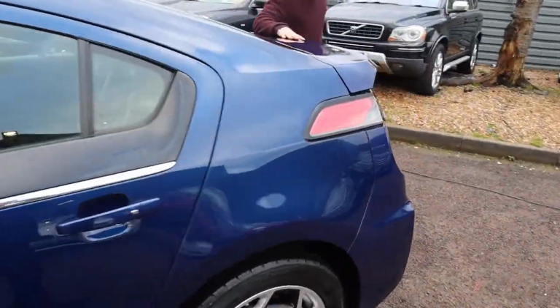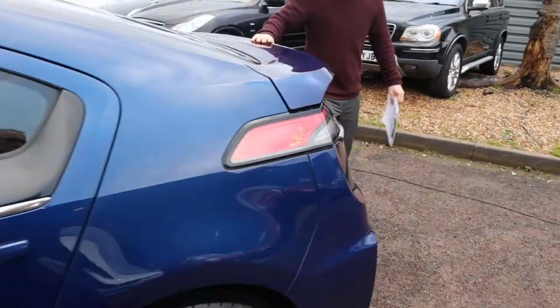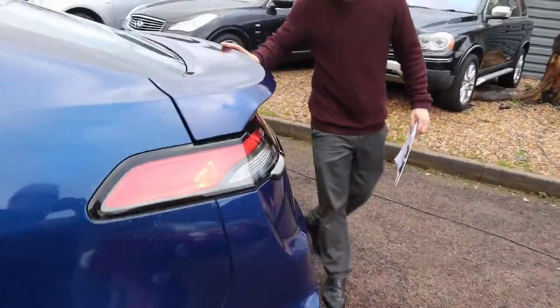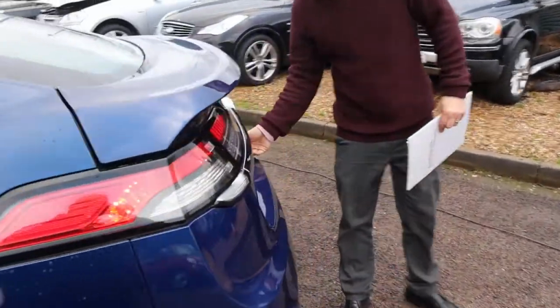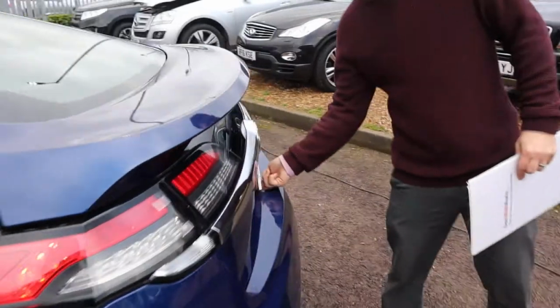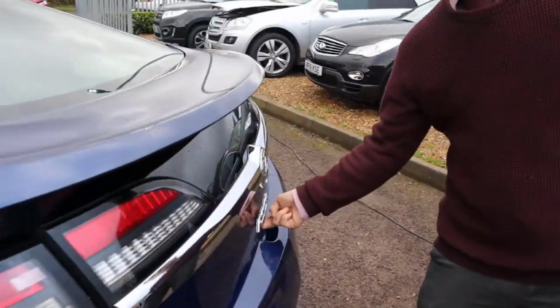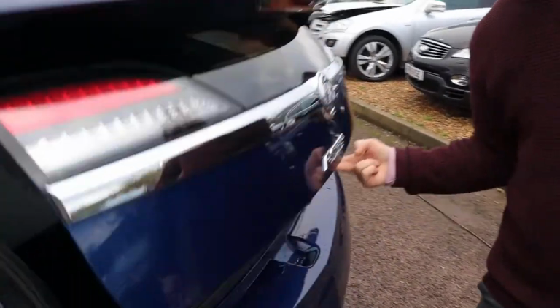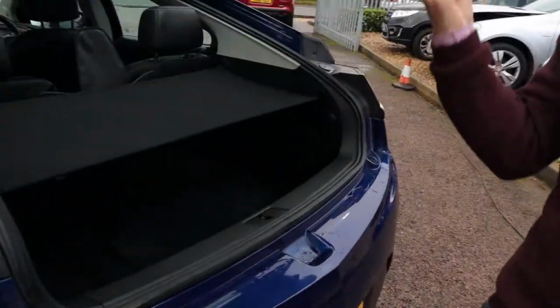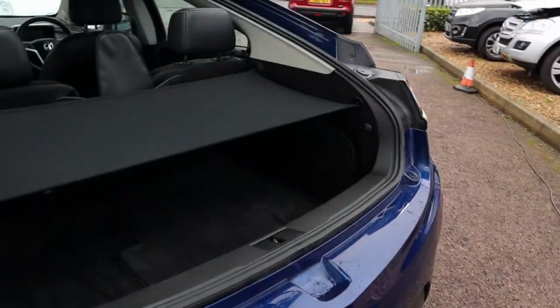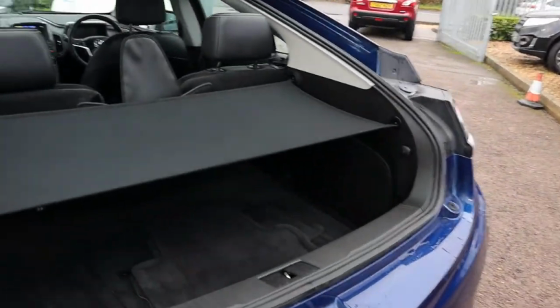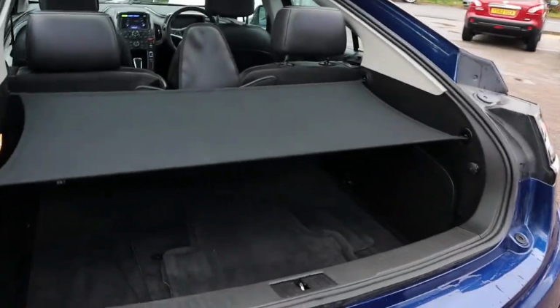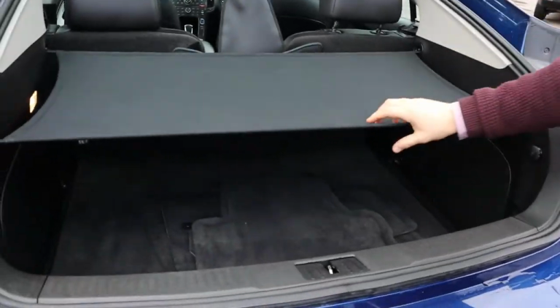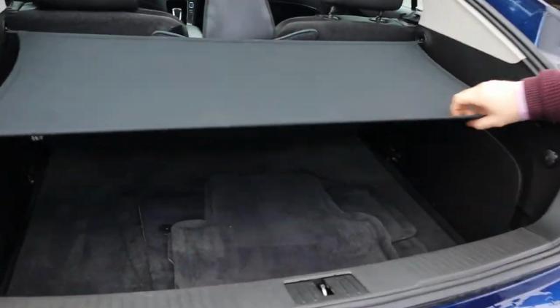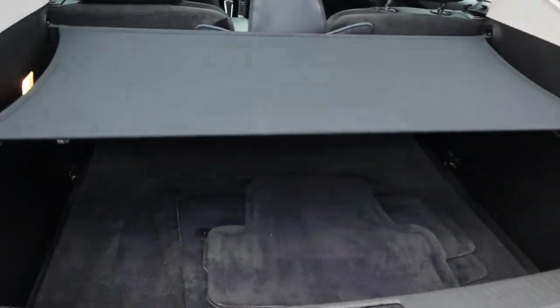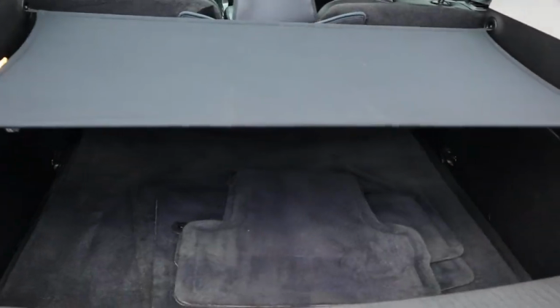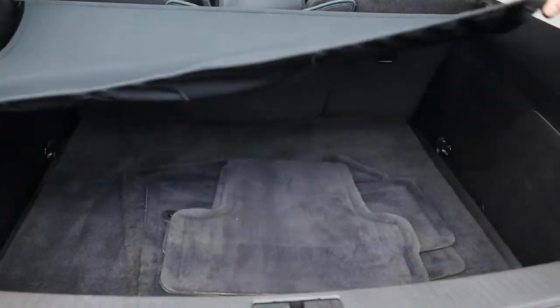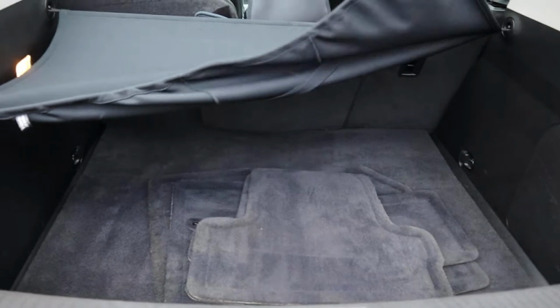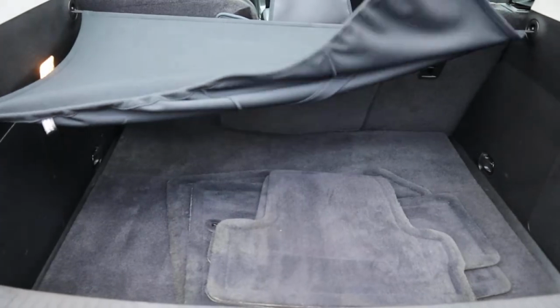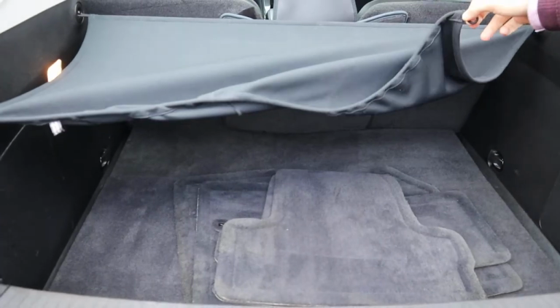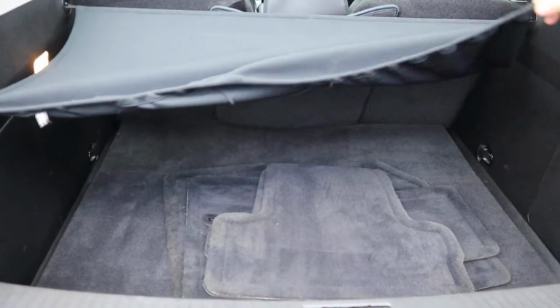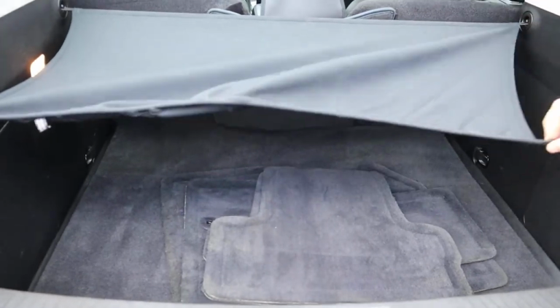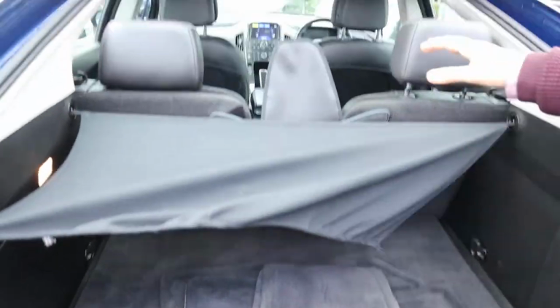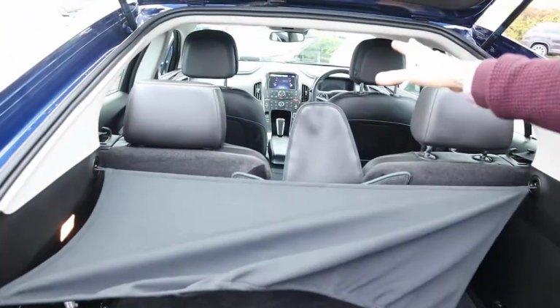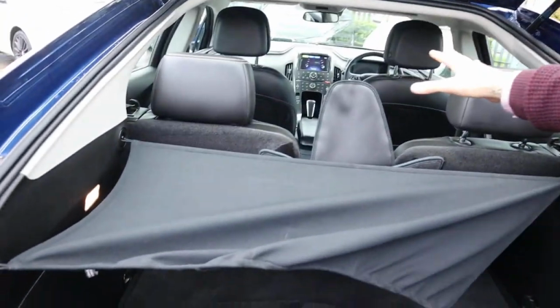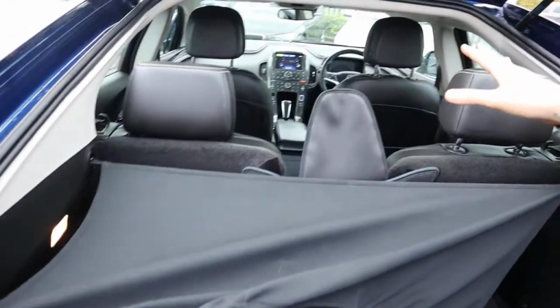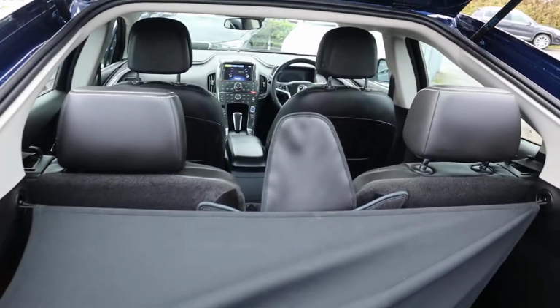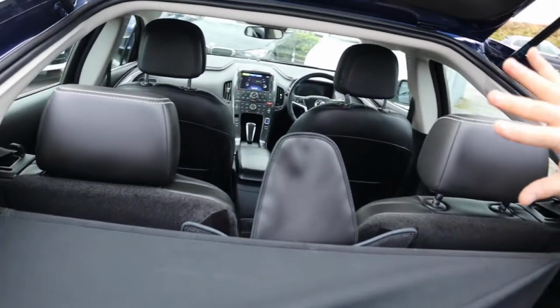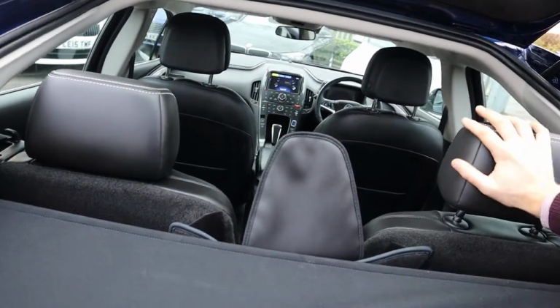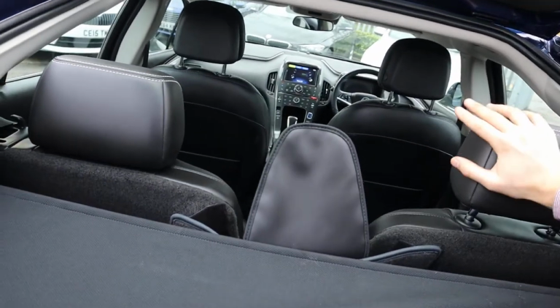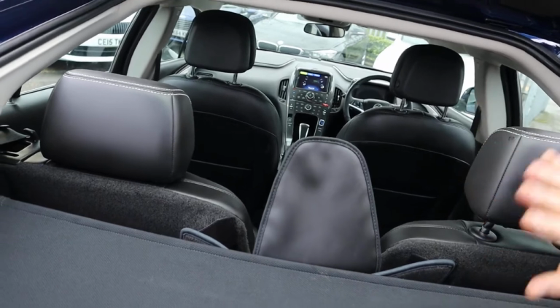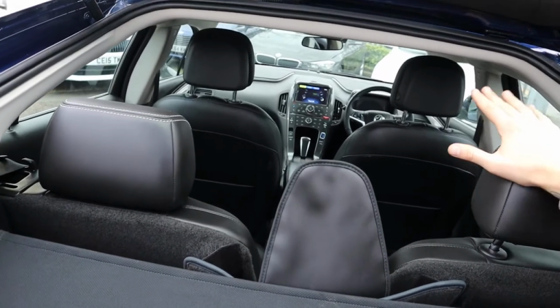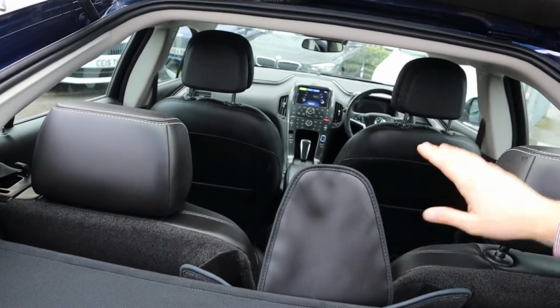An incredible amount of boot space. And you've got this rear load cover that can be taken off as well. And then you've got your four seats.